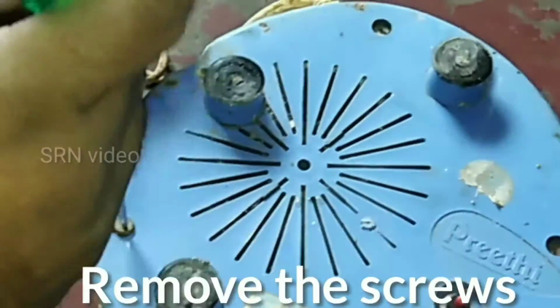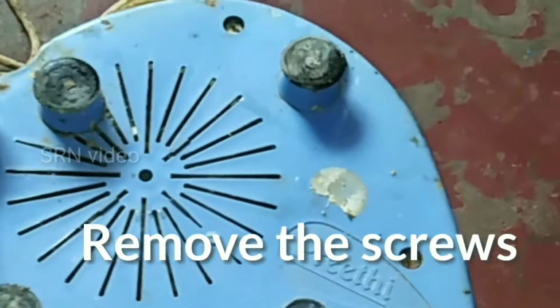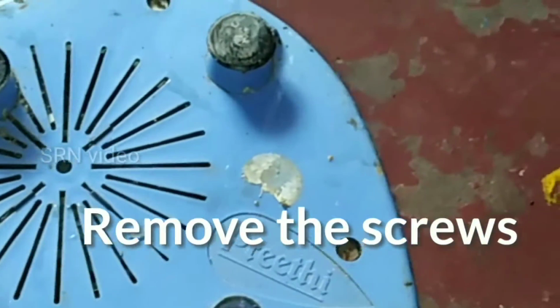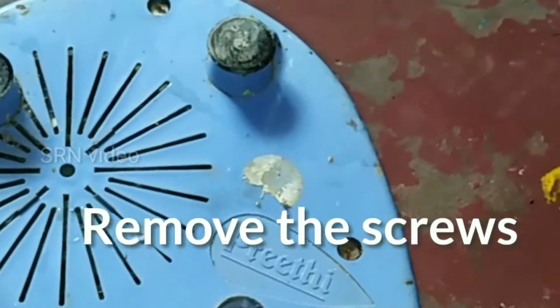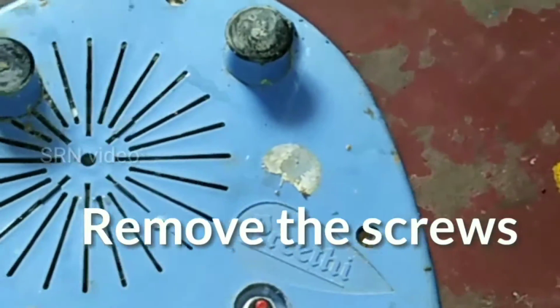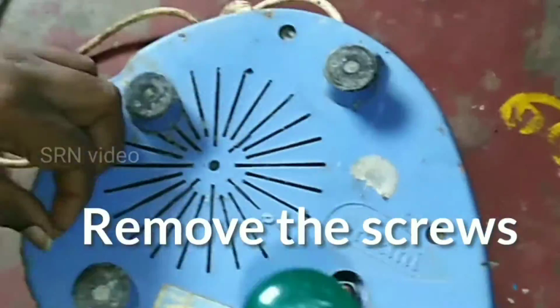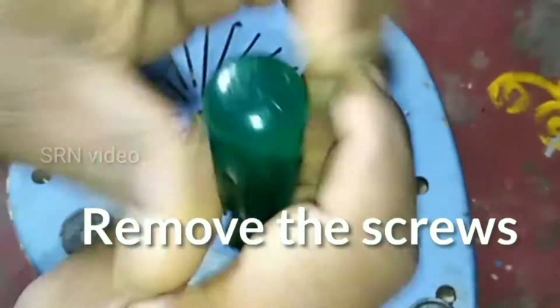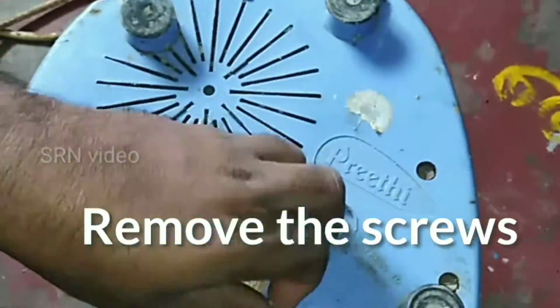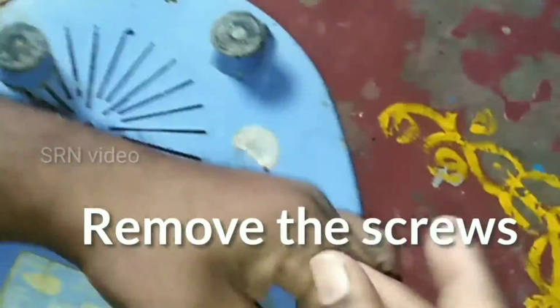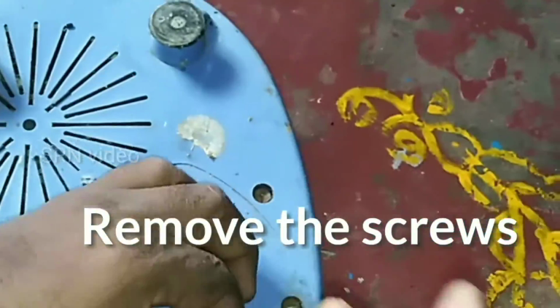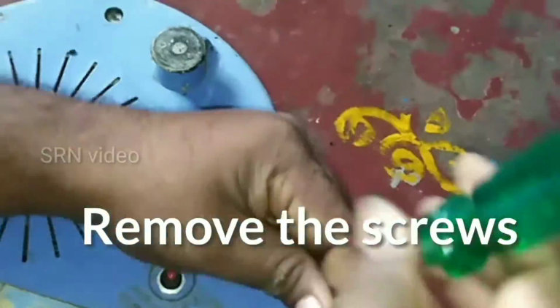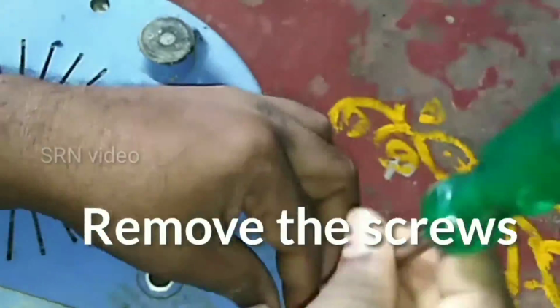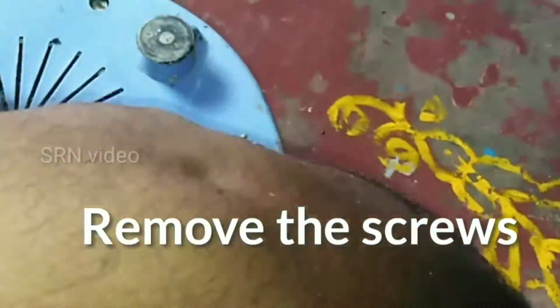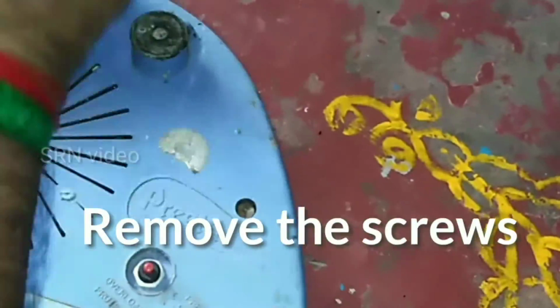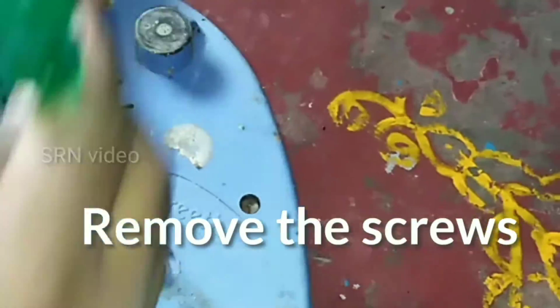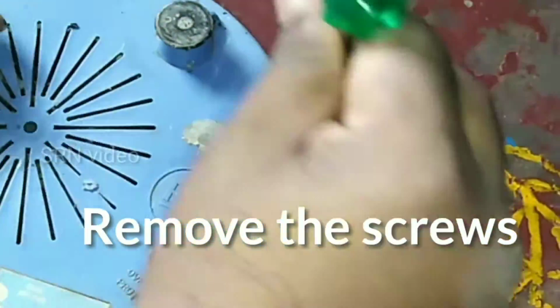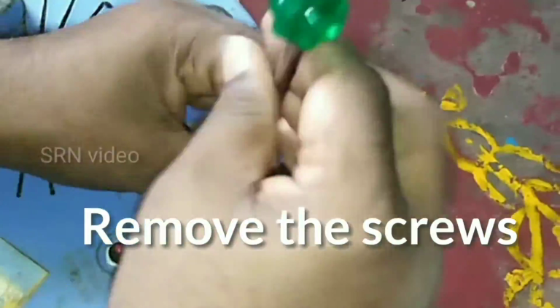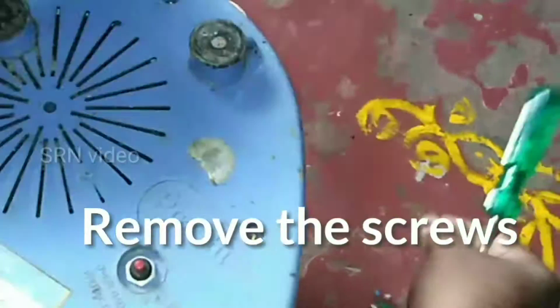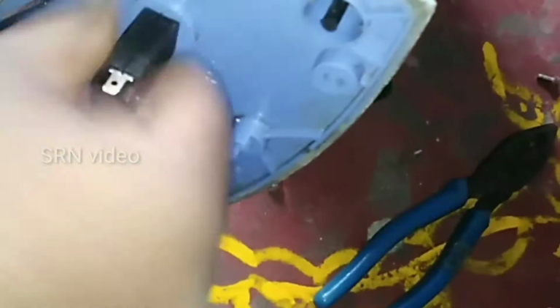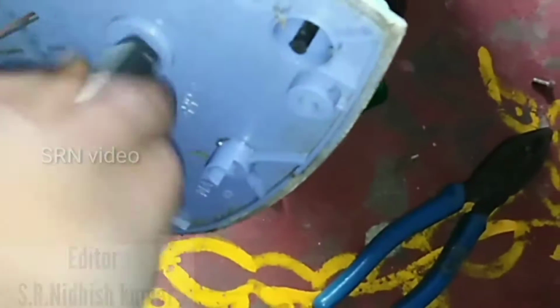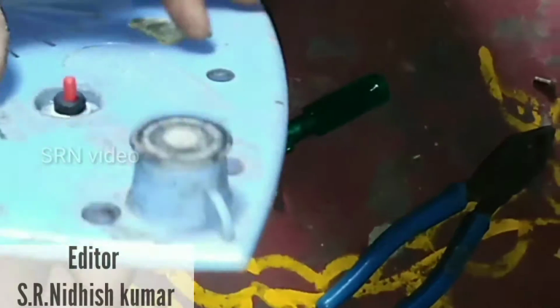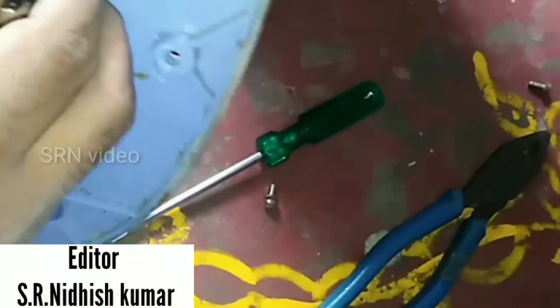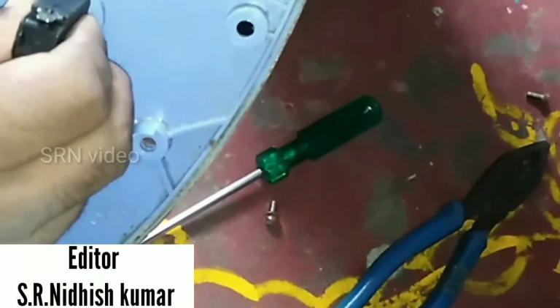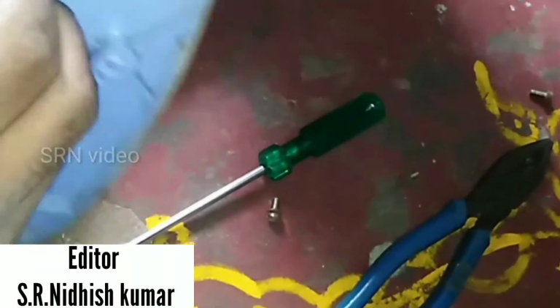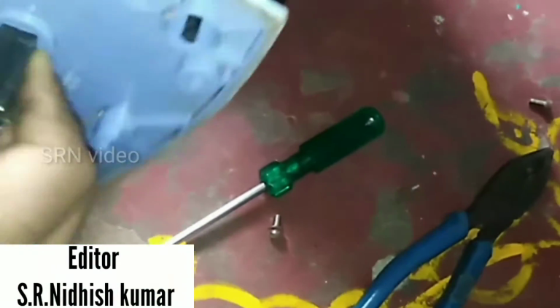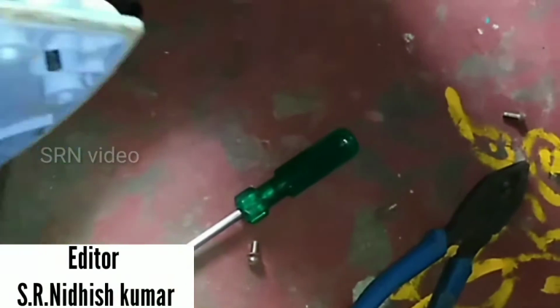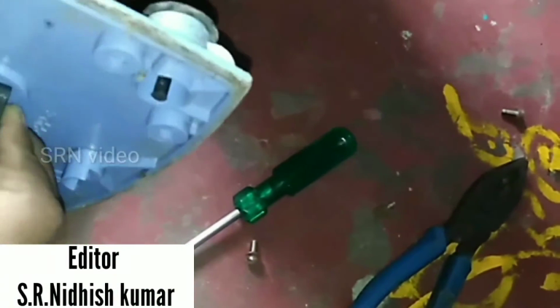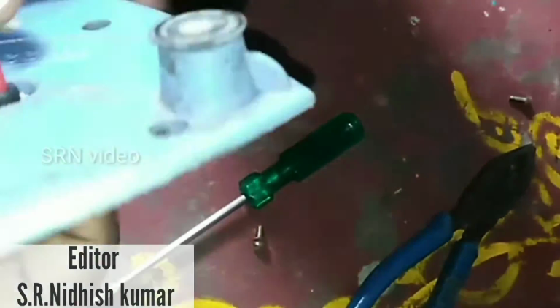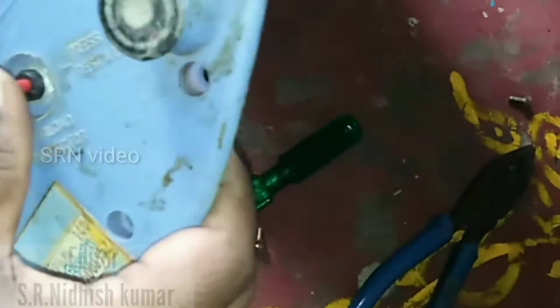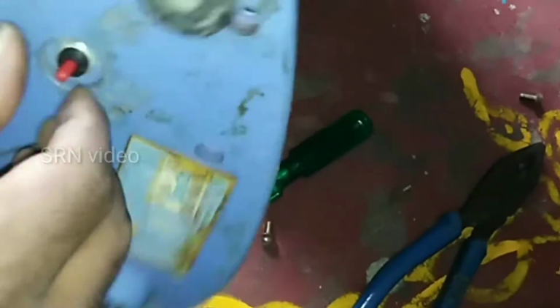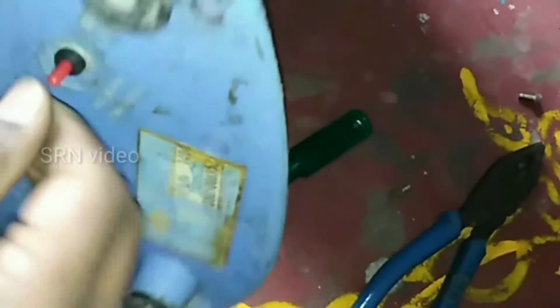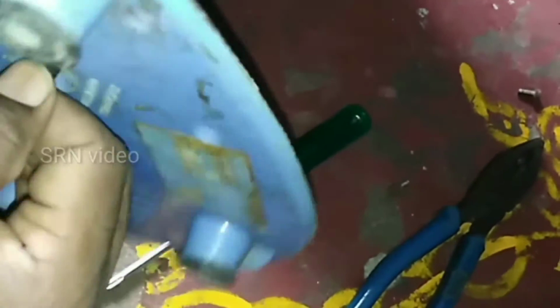First of all, remove the screws from the back side of the mixie. You can see the circuit breaker got stuck, so we want to replace it.